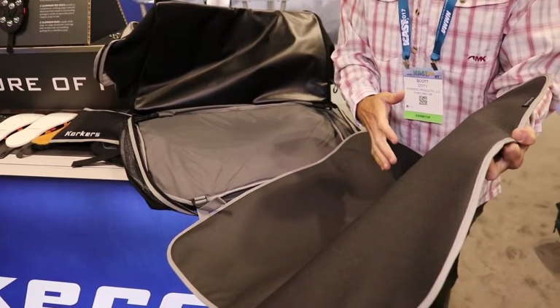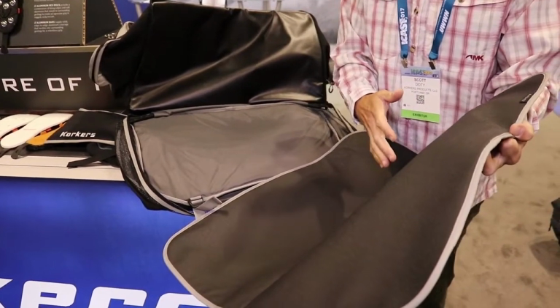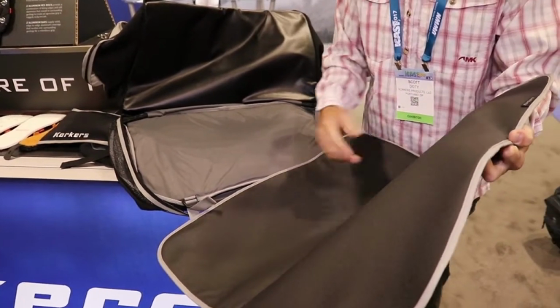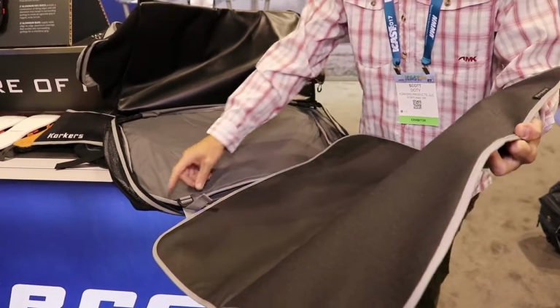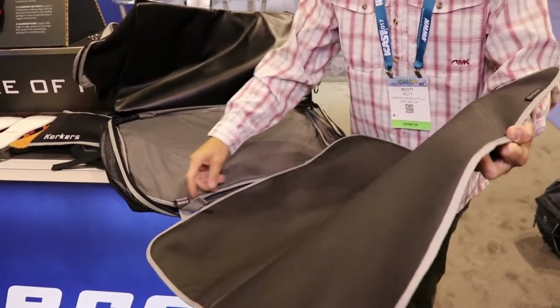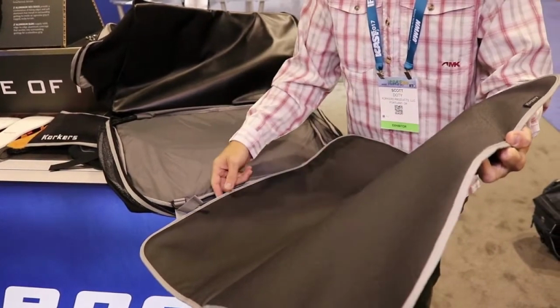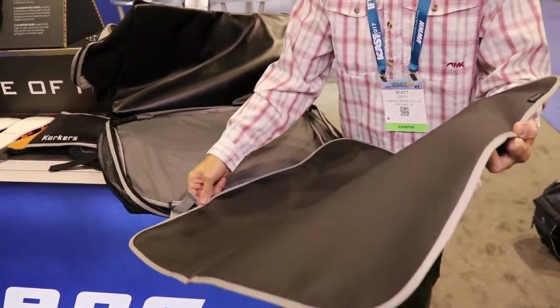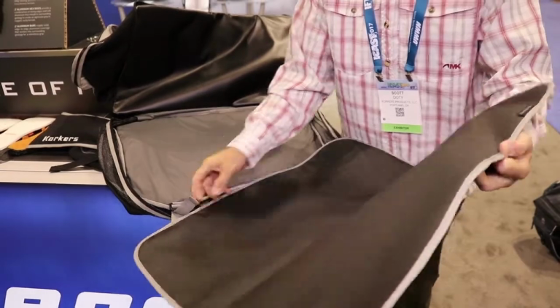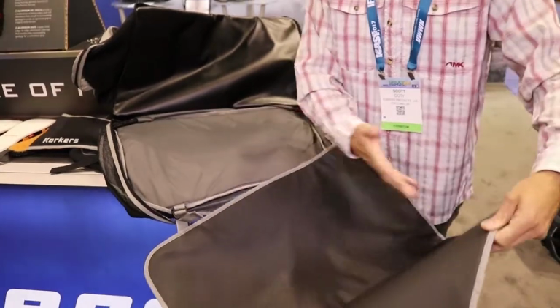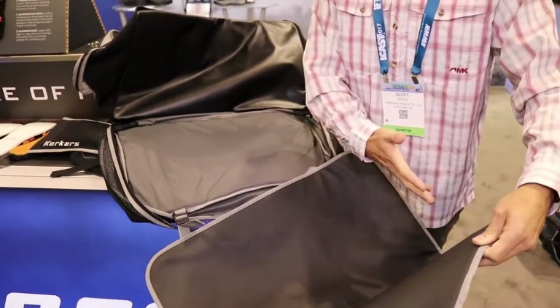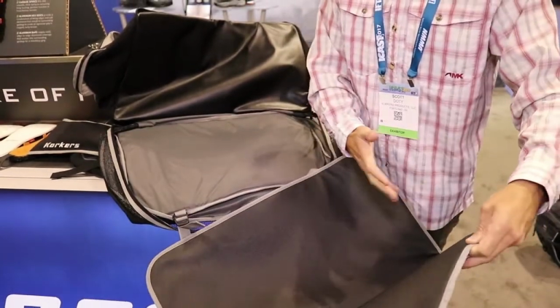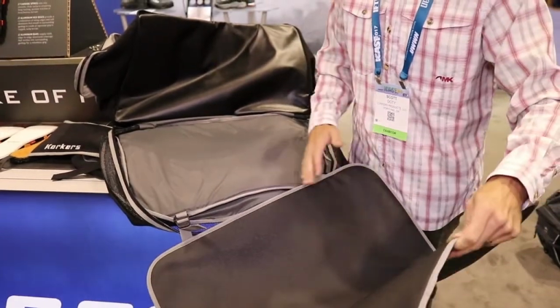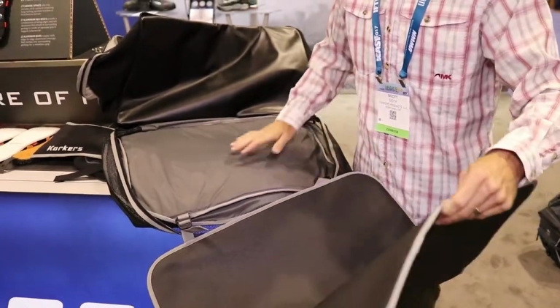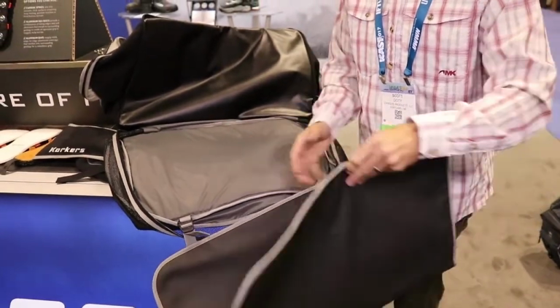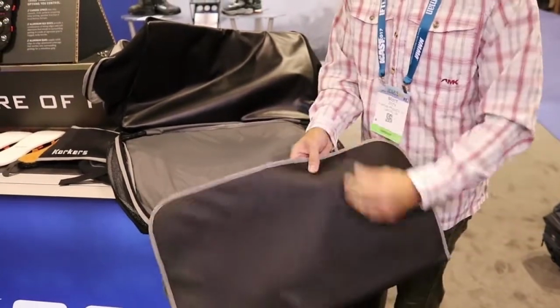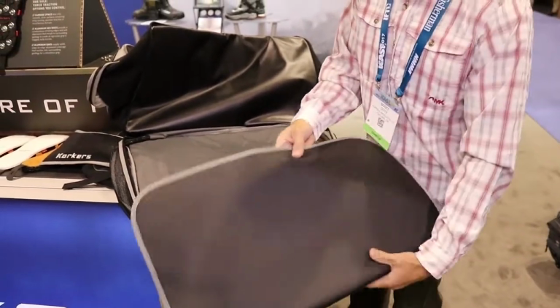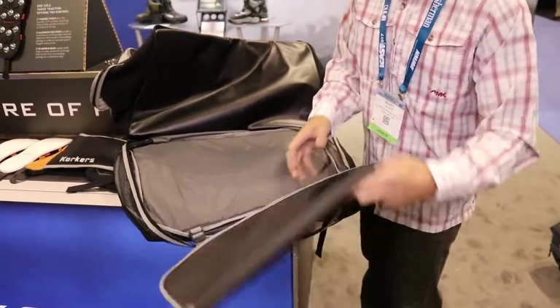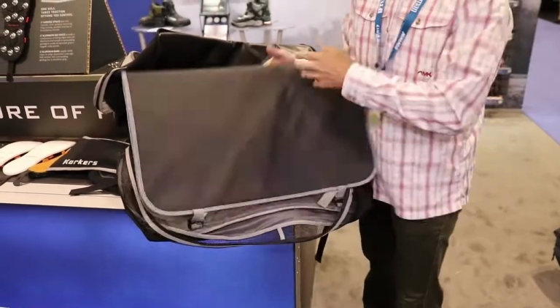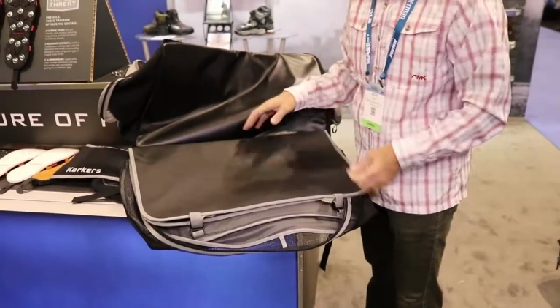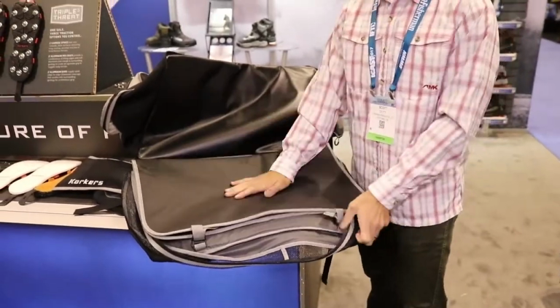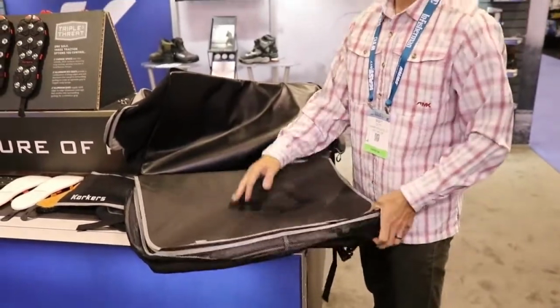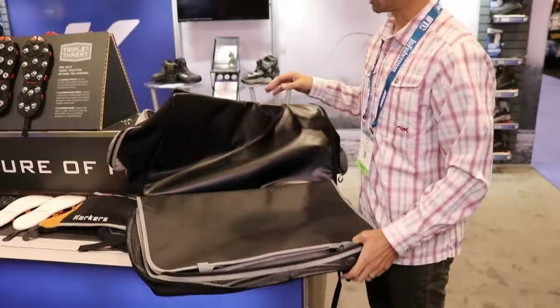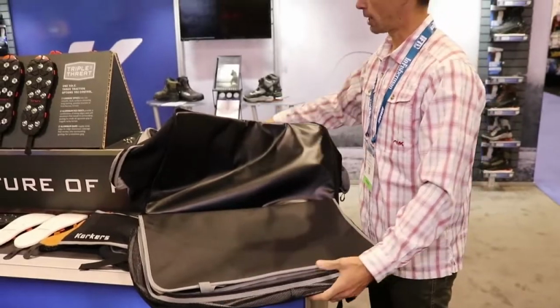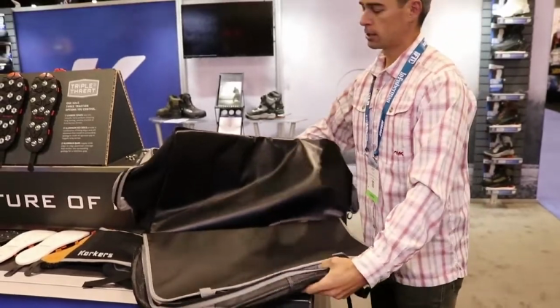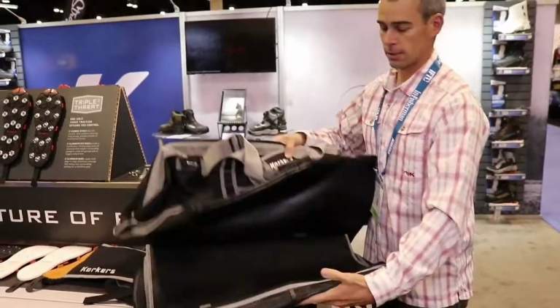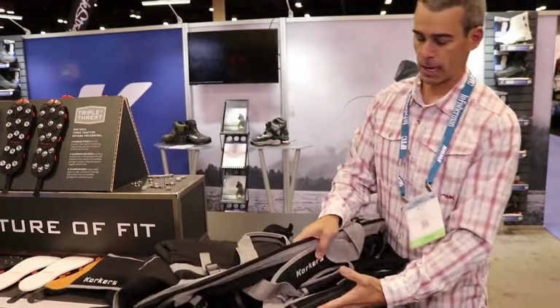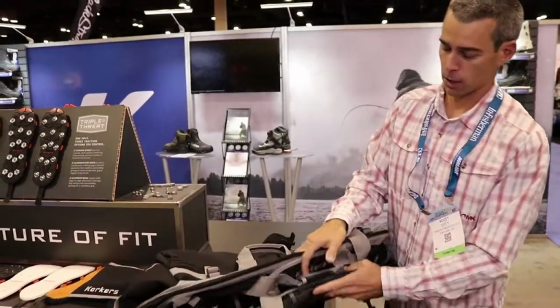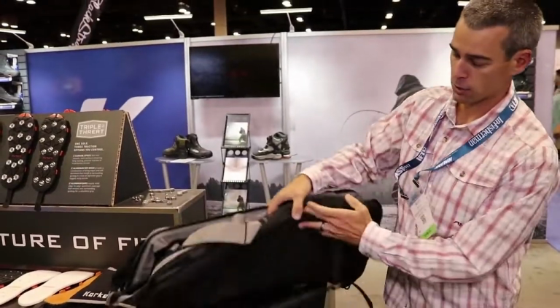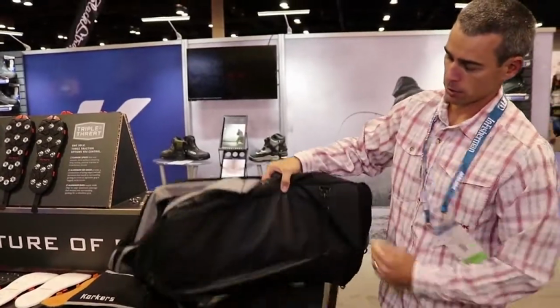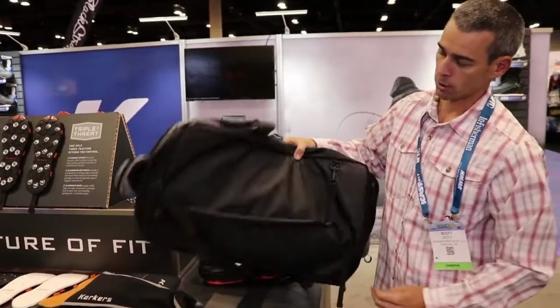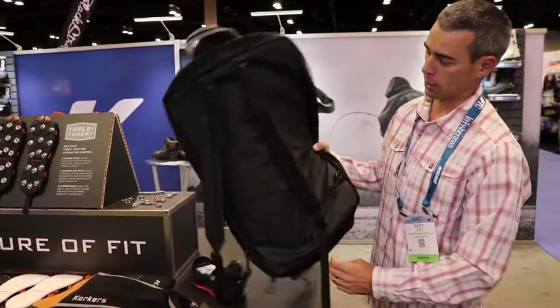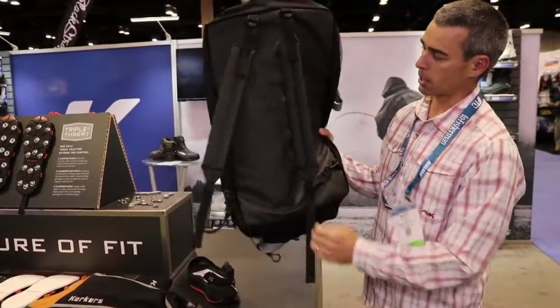You can actually detach the mat from the bag if you want, then fold it back in when you're done to keep all the wet stuff protected, and zip that closed.